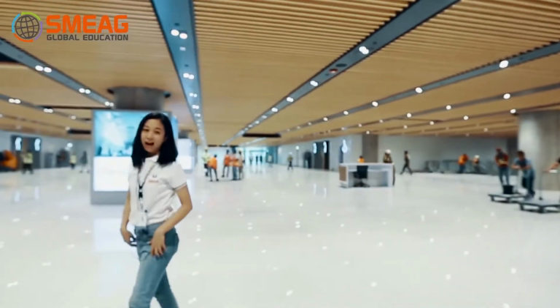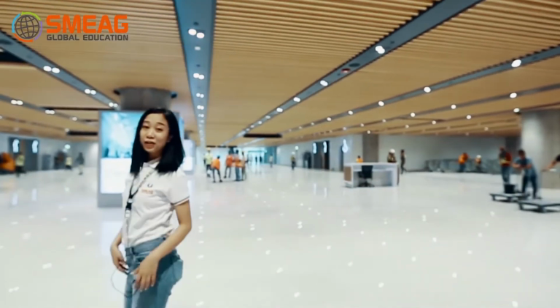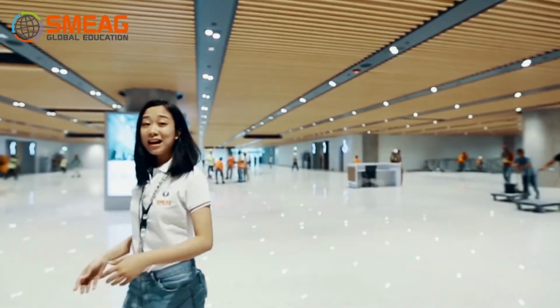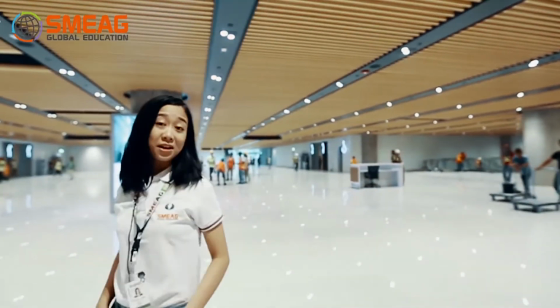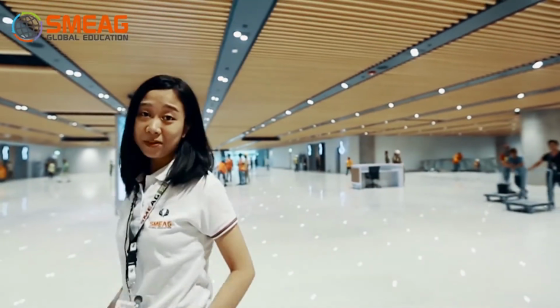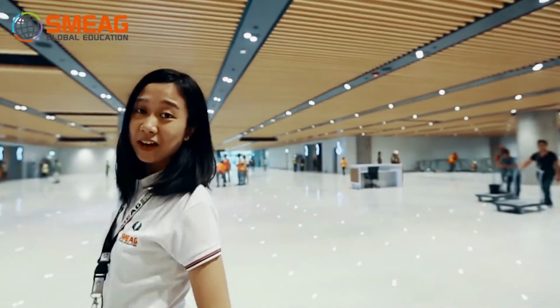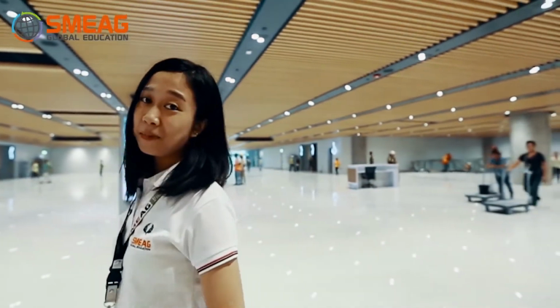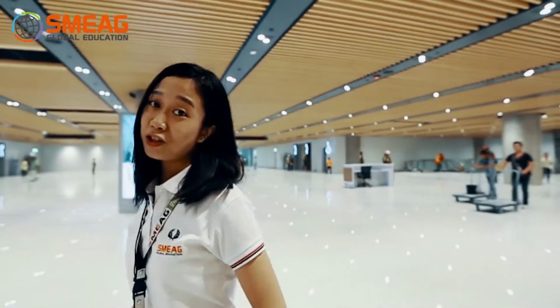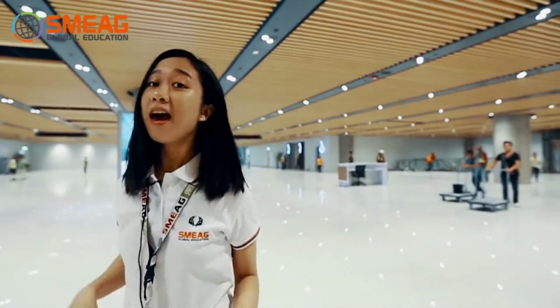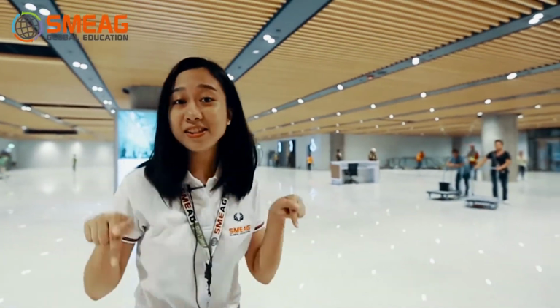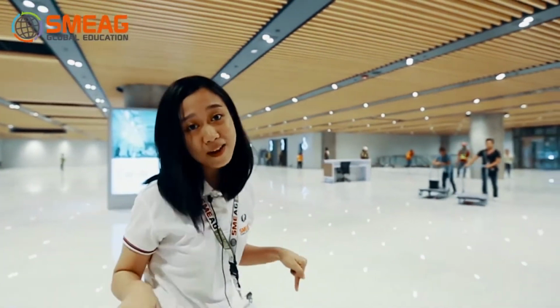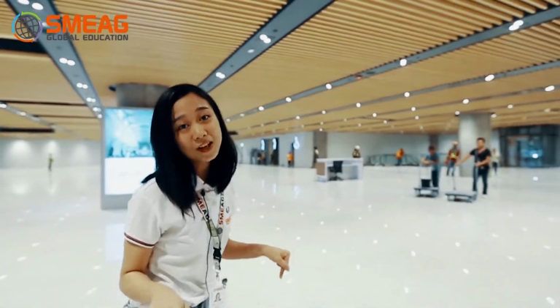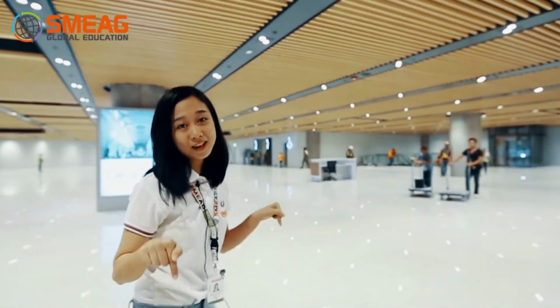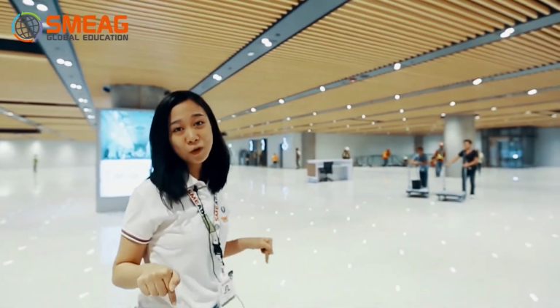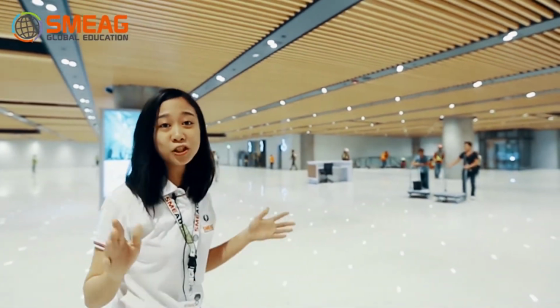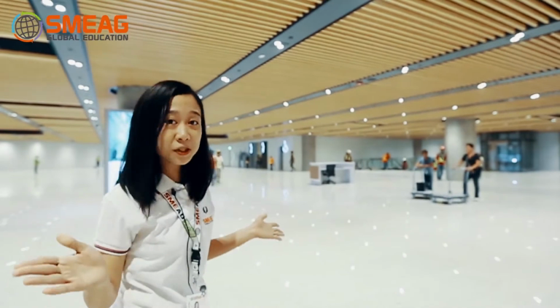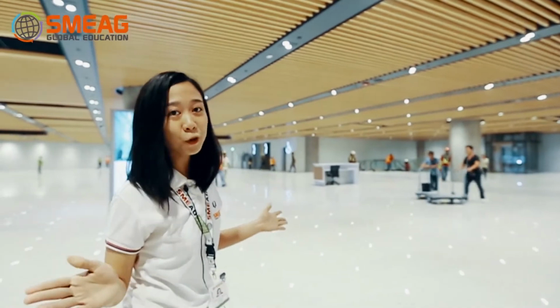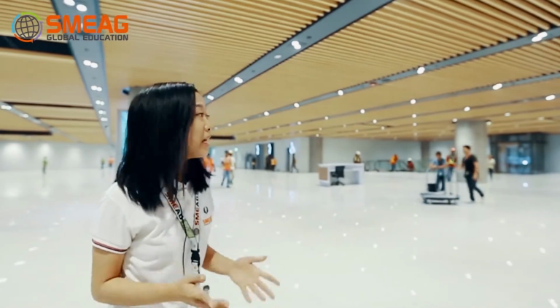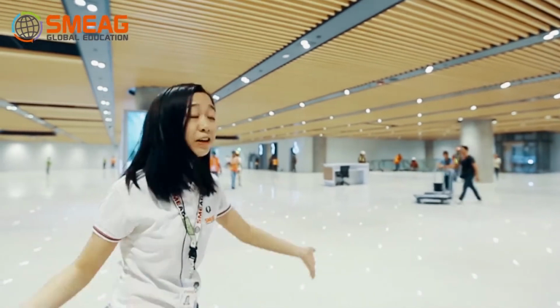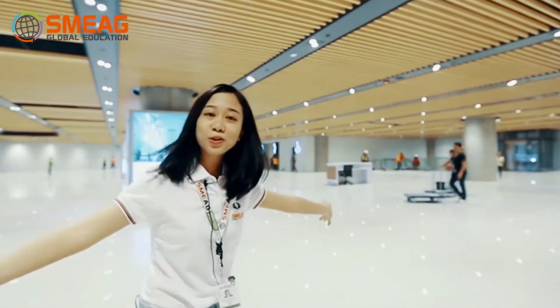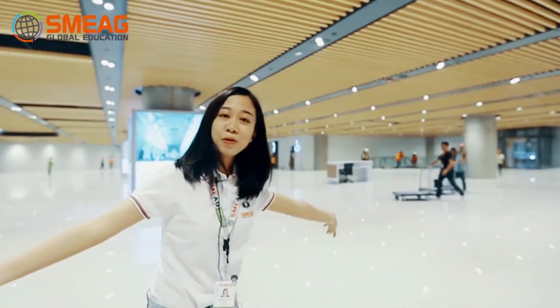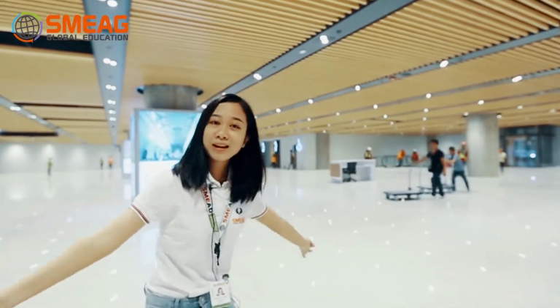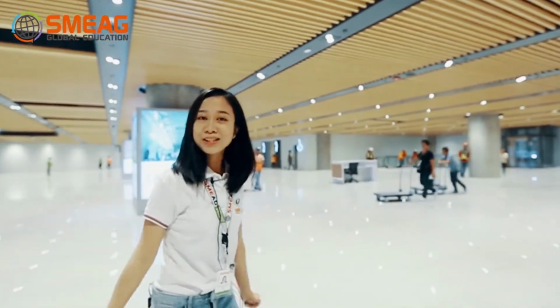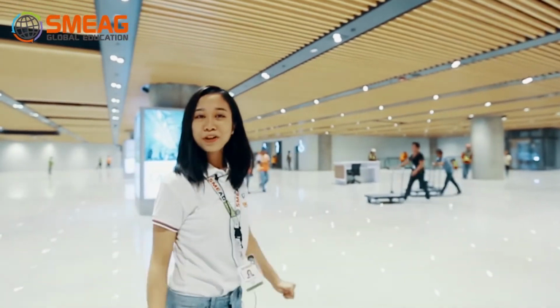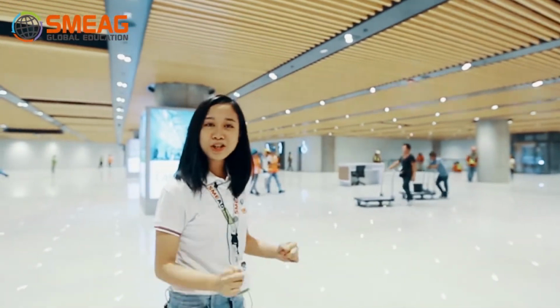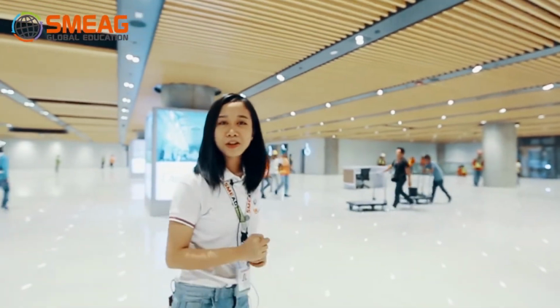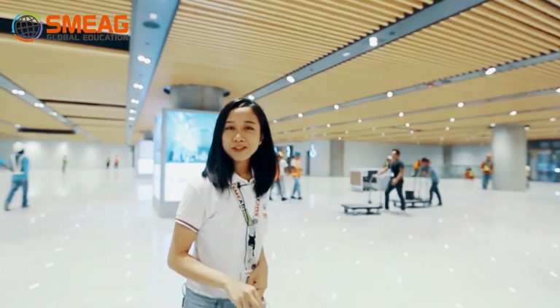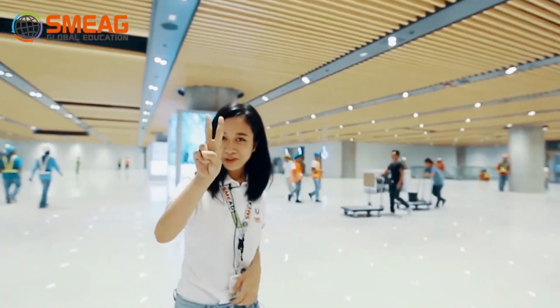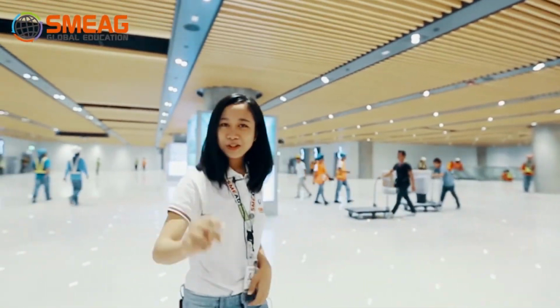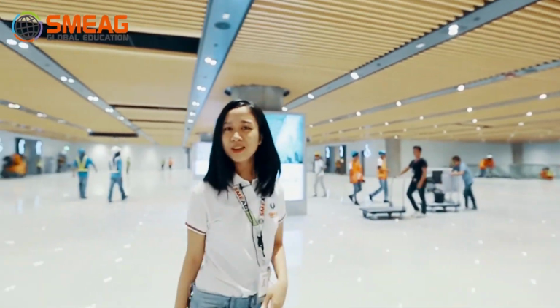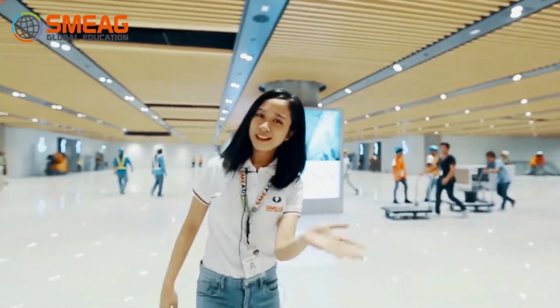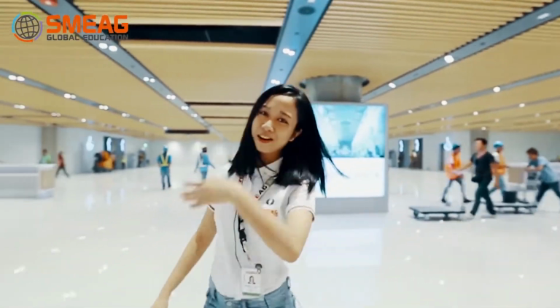Hello guys! I'm Kim of SME AG and today we are taking you on an exclusive tour here at the new Mactan-Cebu International Airport Terminal 2. Let's go!